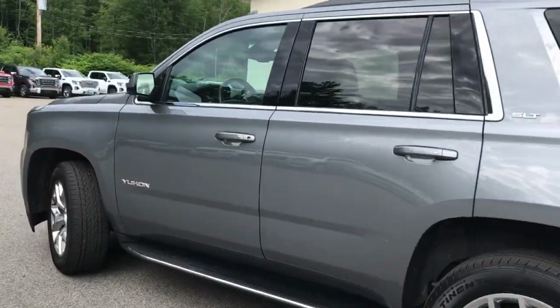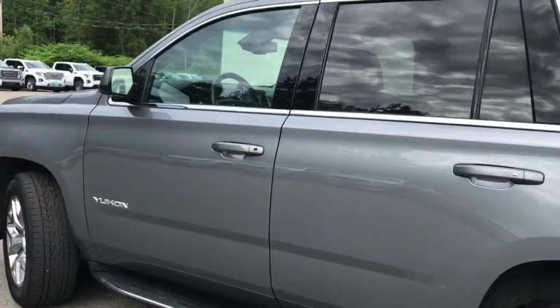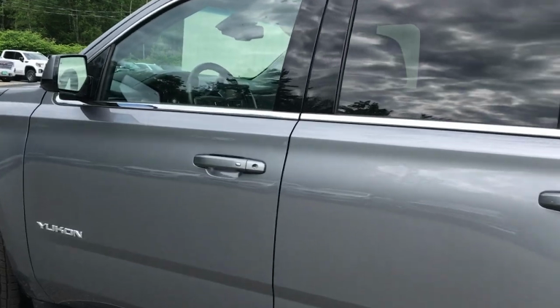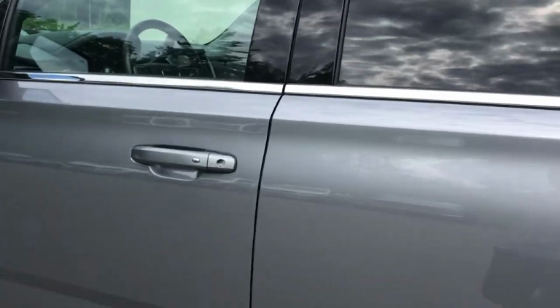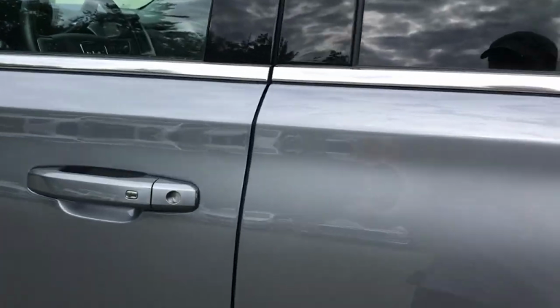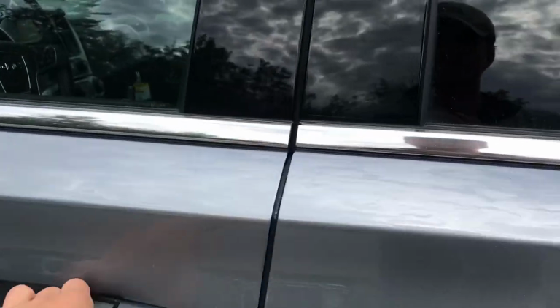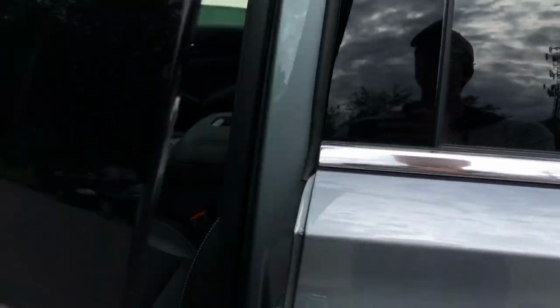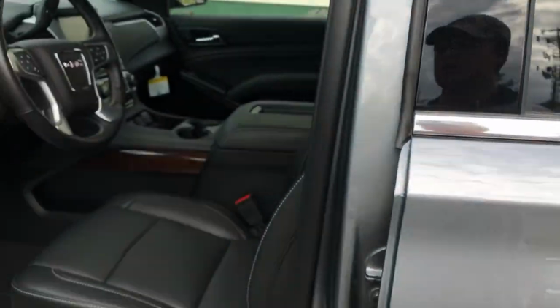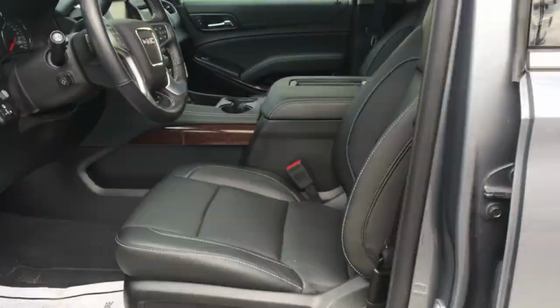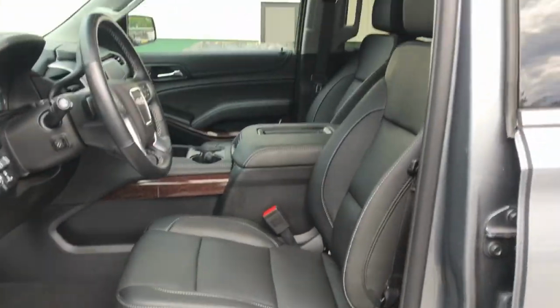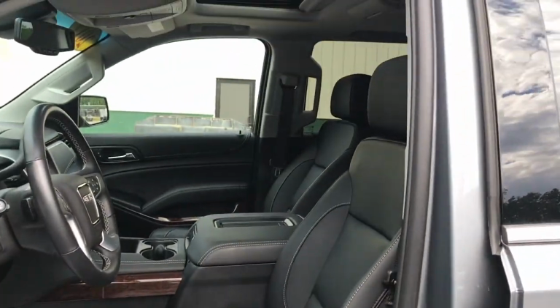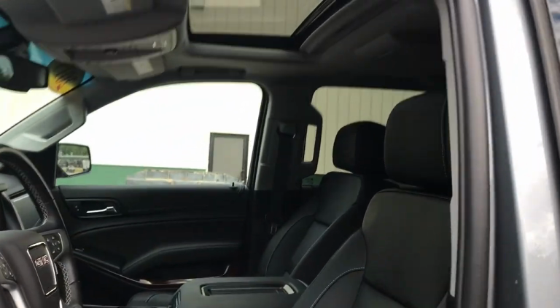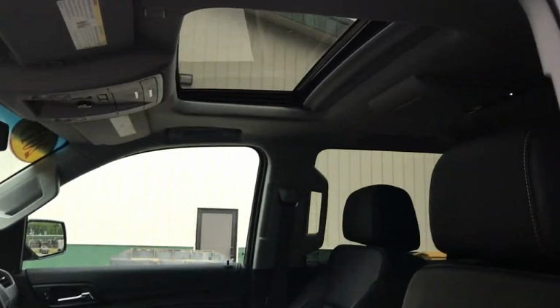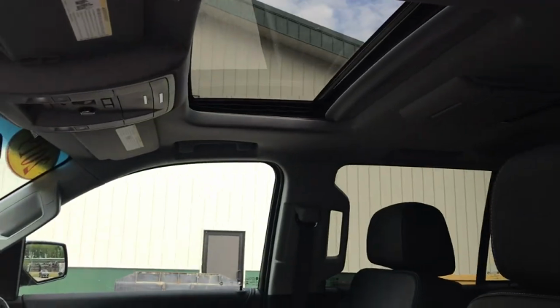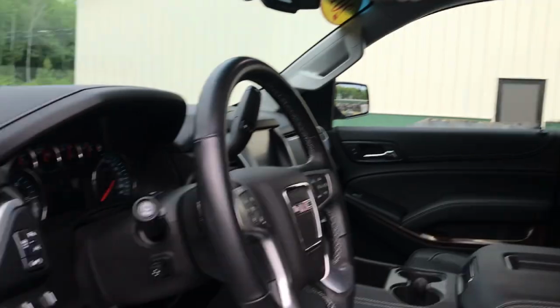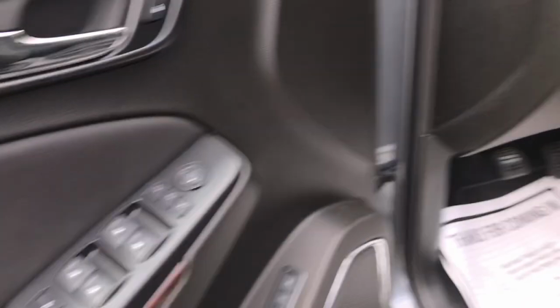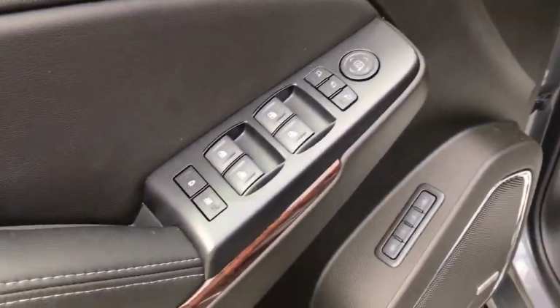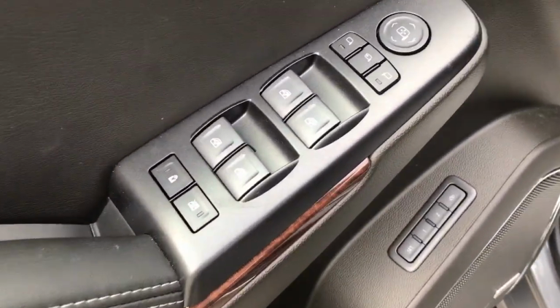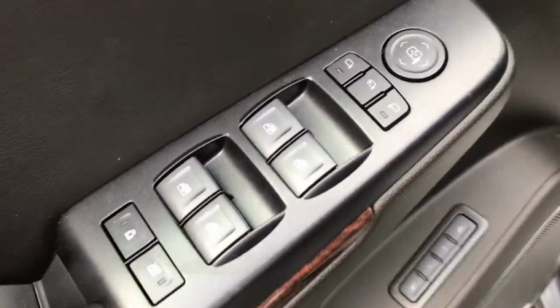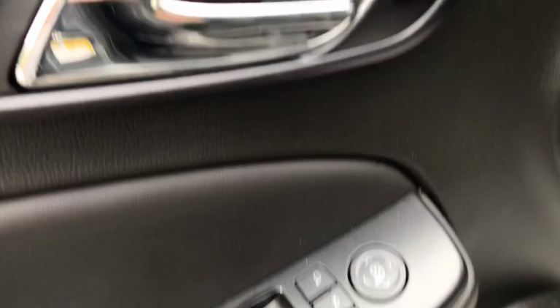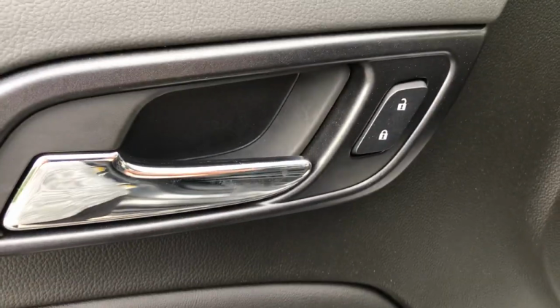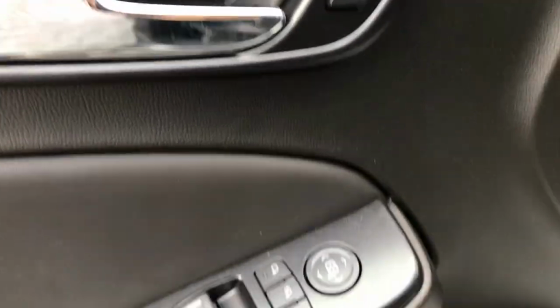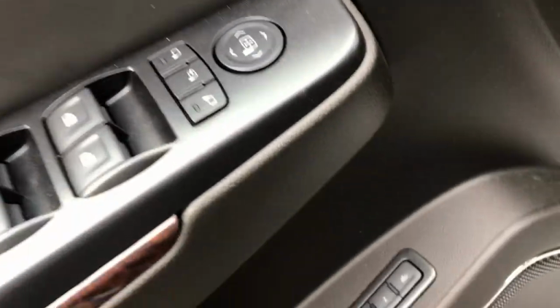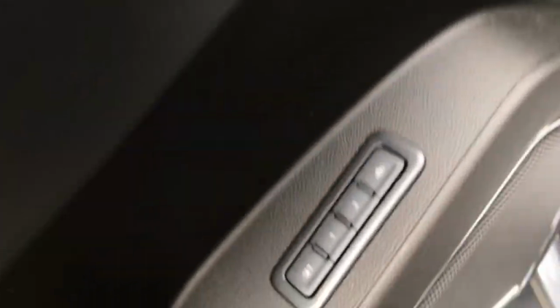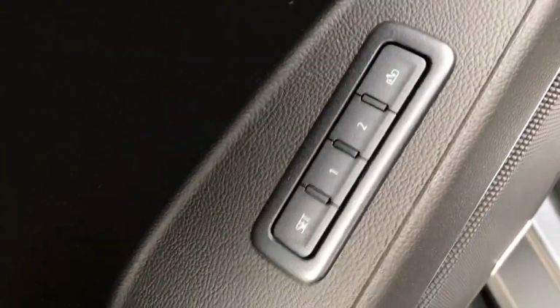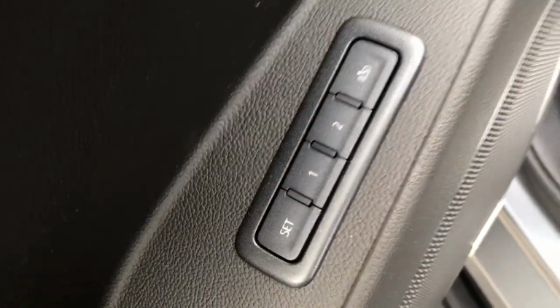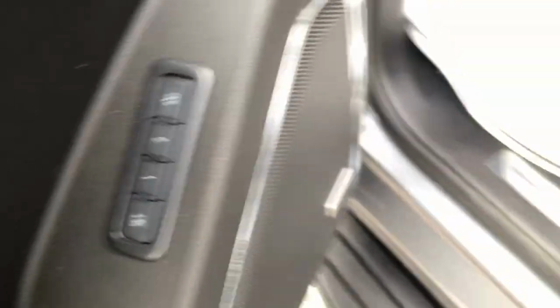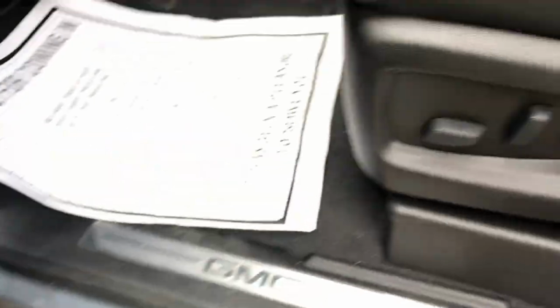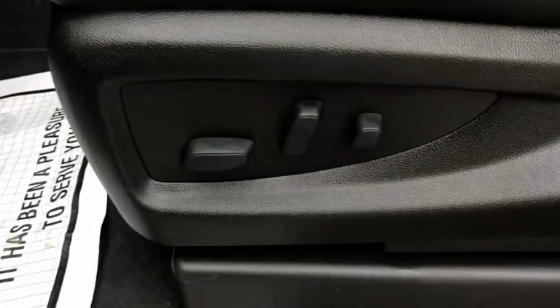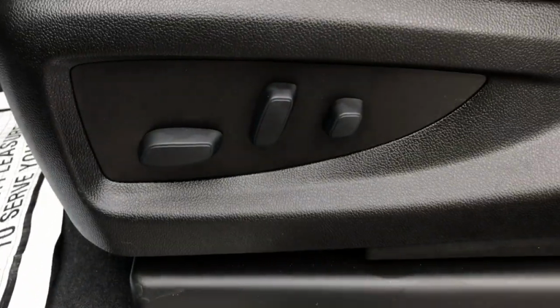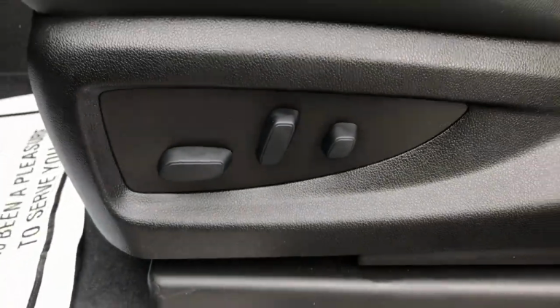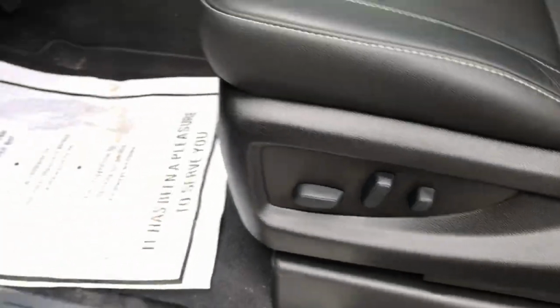Take a look at the interior here. It's your black leather interior, your power sunroof, driver door panel here, power windows, mirrors, and locks, as well as your memory settings for your power driver's seat. The driver control is there.